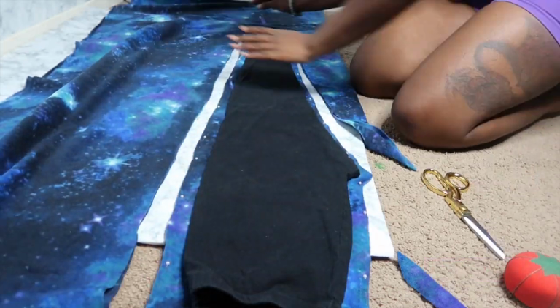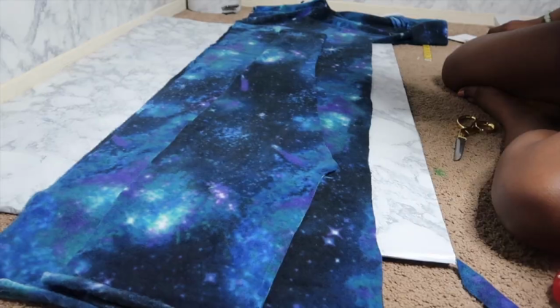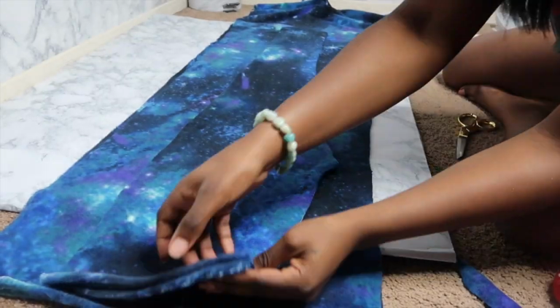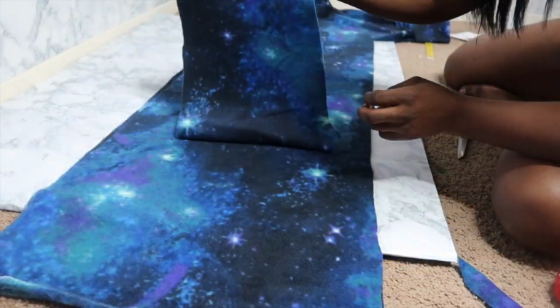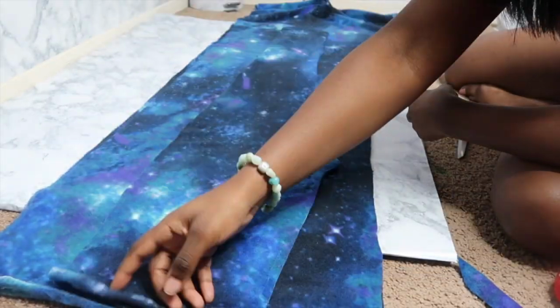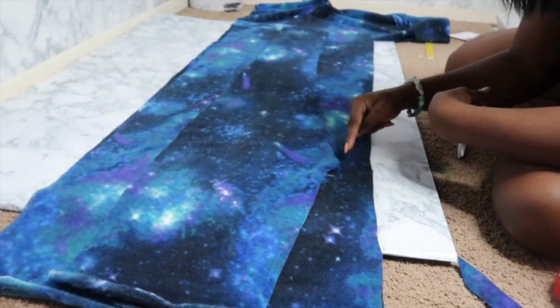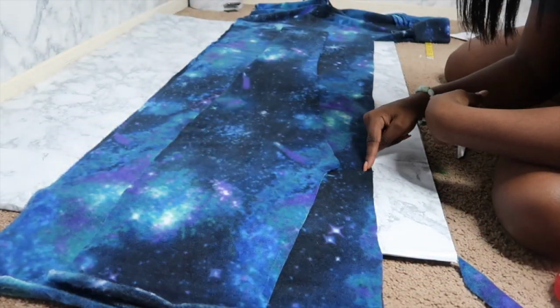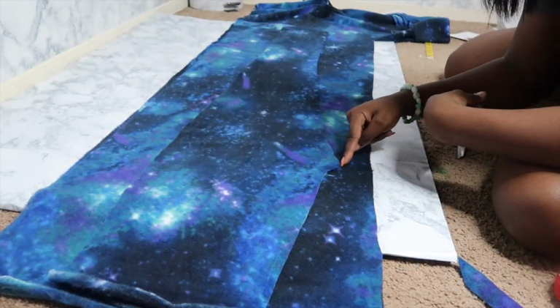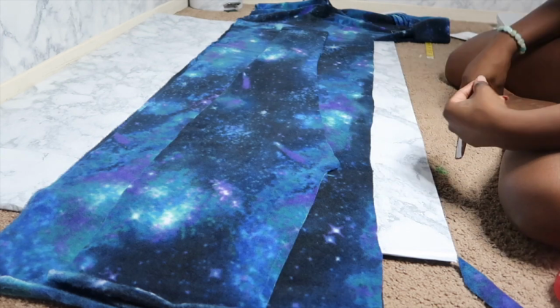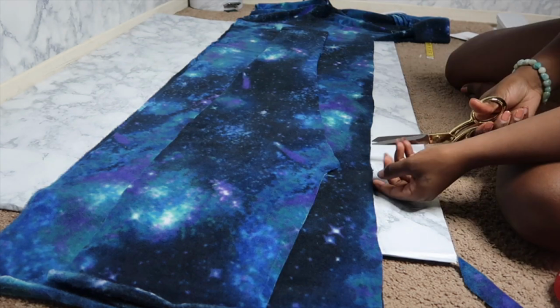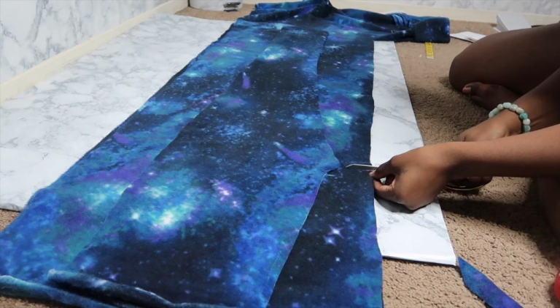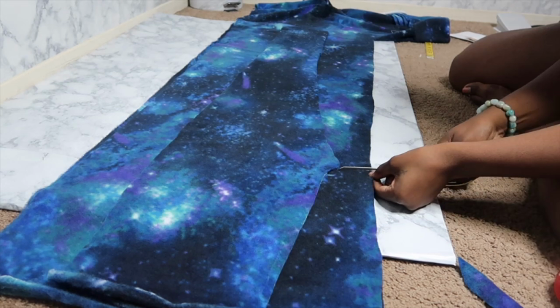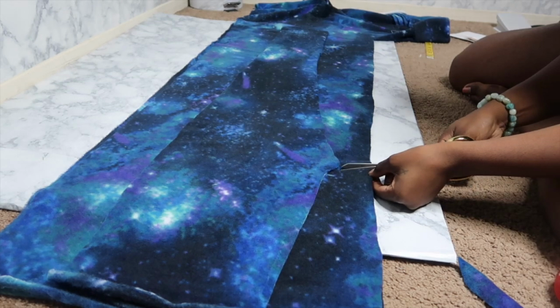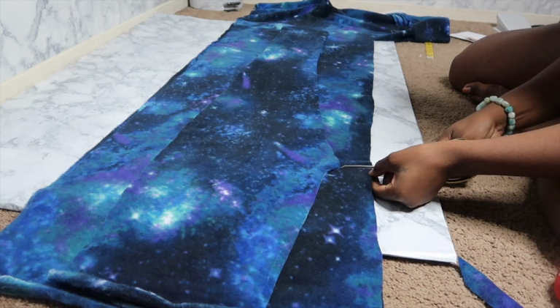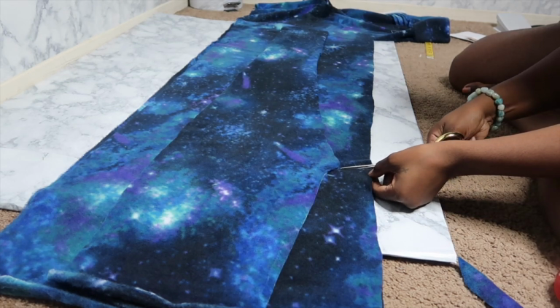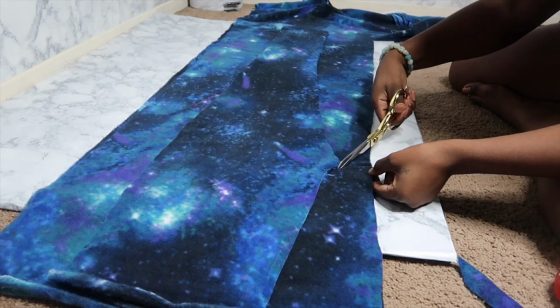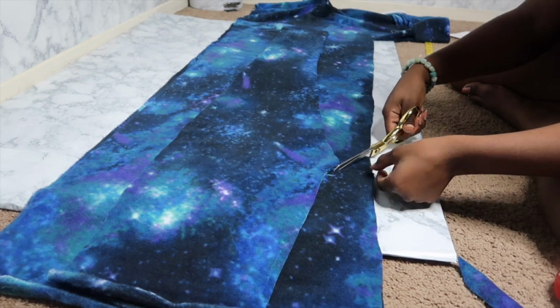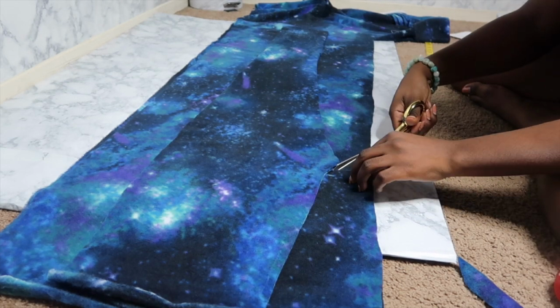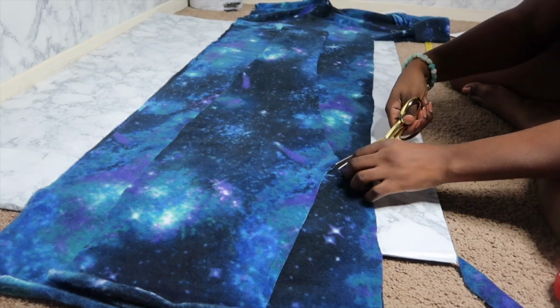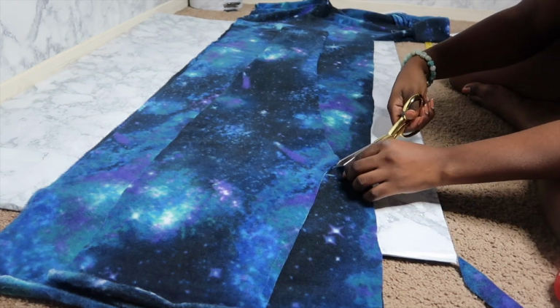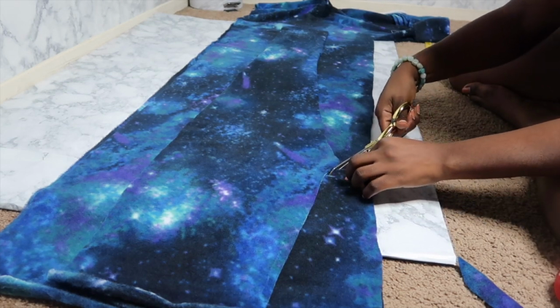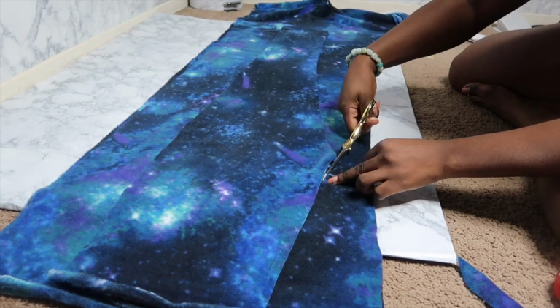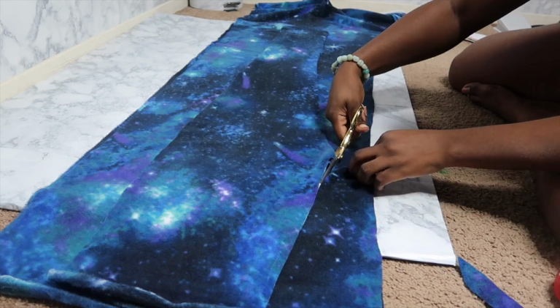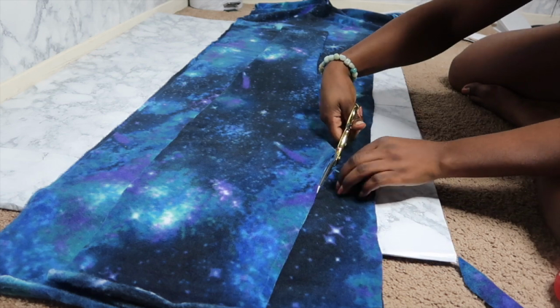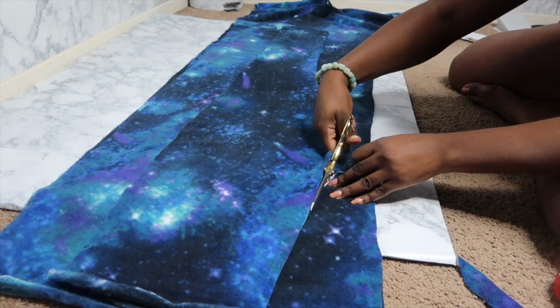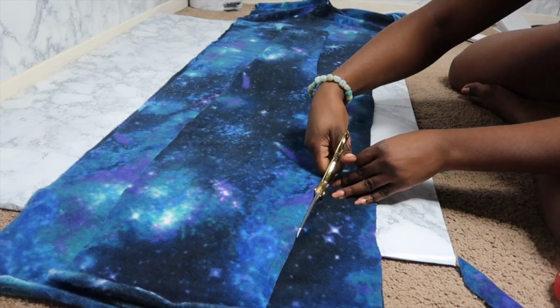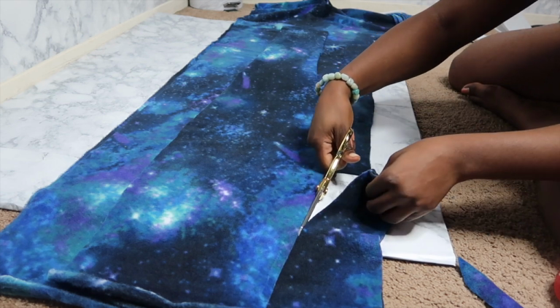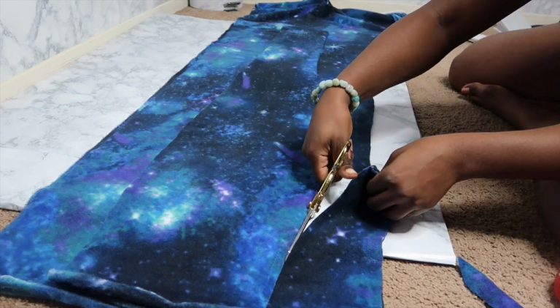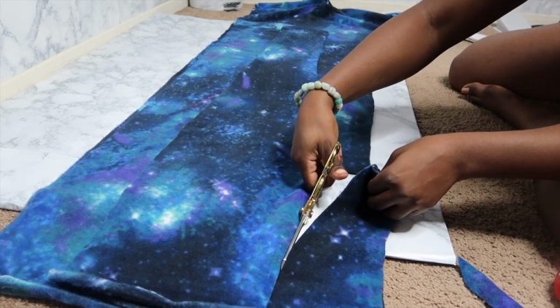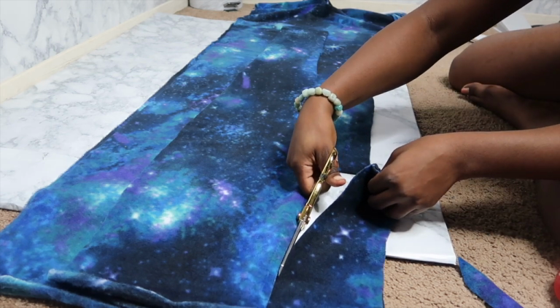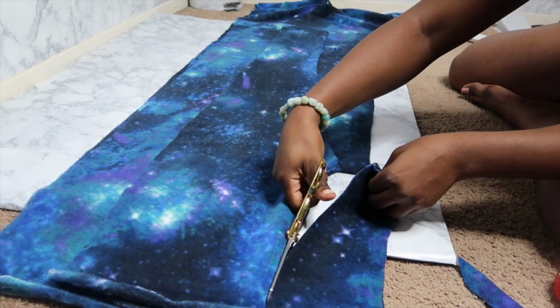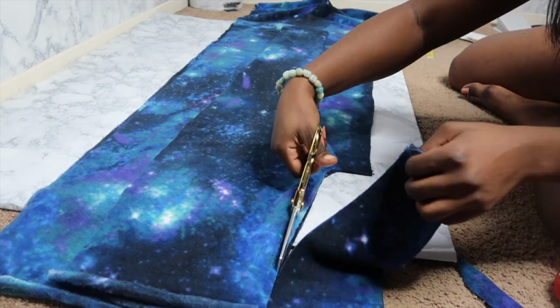Now that we've got it cut out, we're going to go ahead and give a little space for the crotch part for the back. This is going to allow it to fit the bottom so it can give it that extra space.